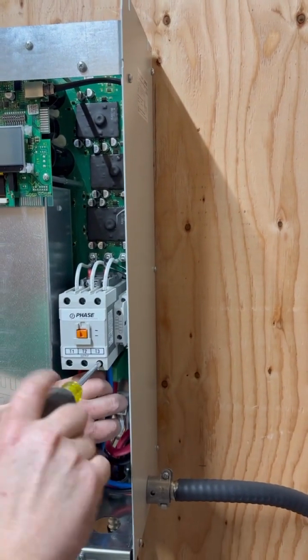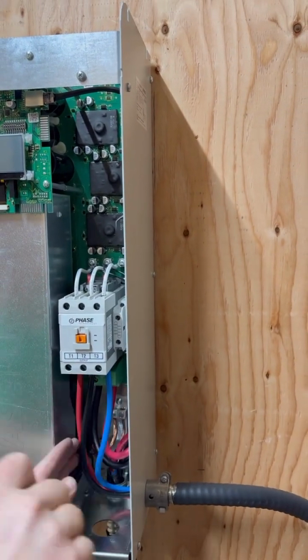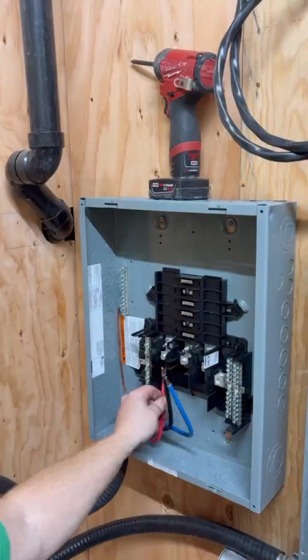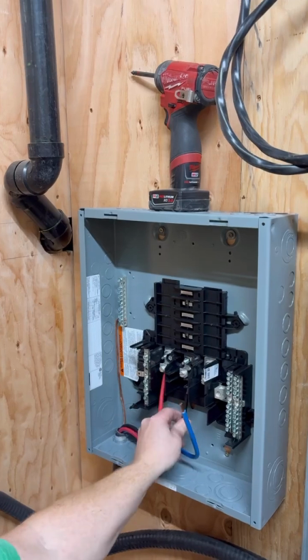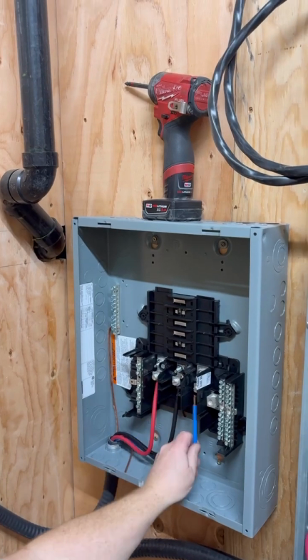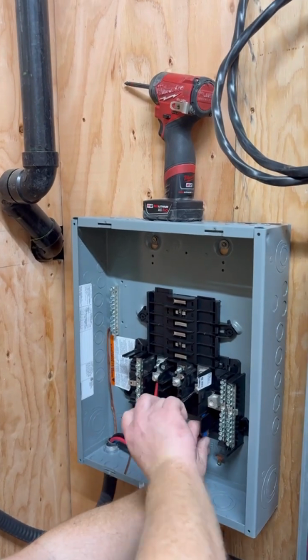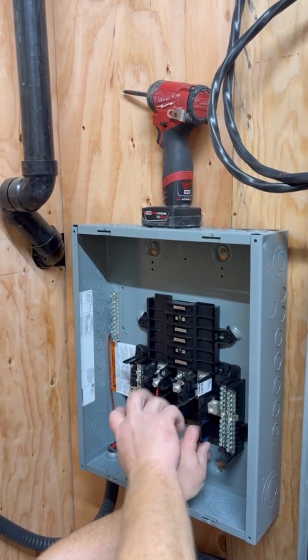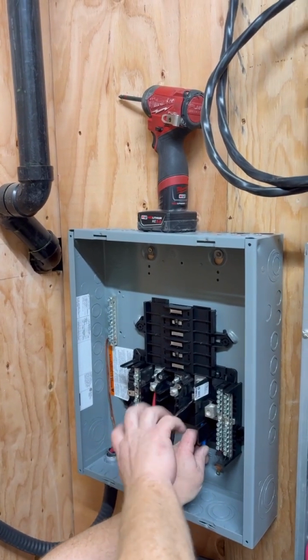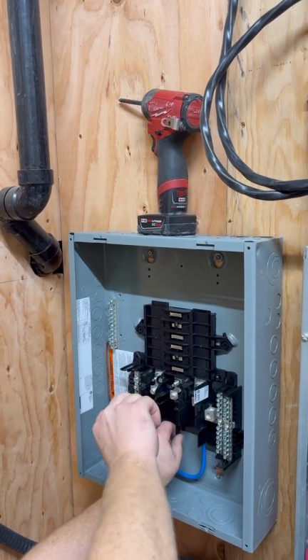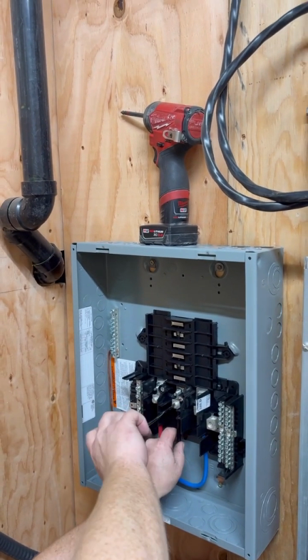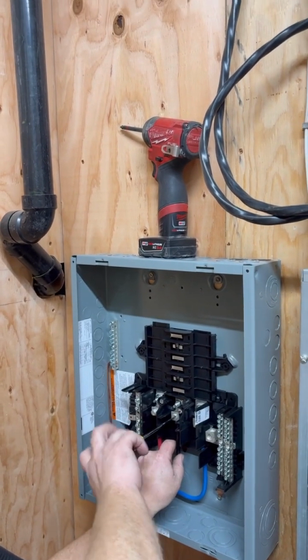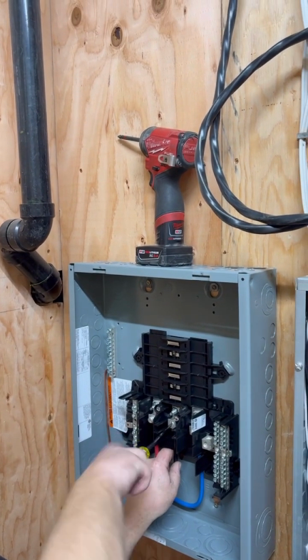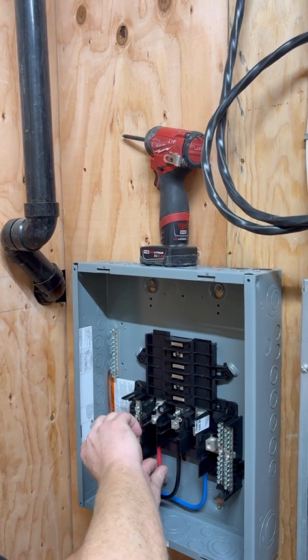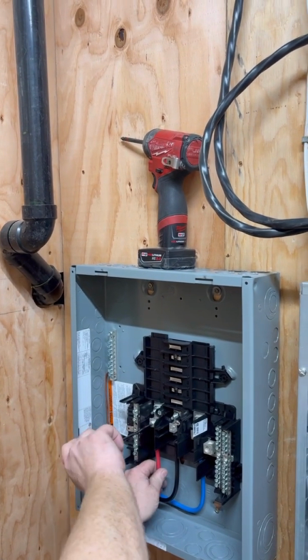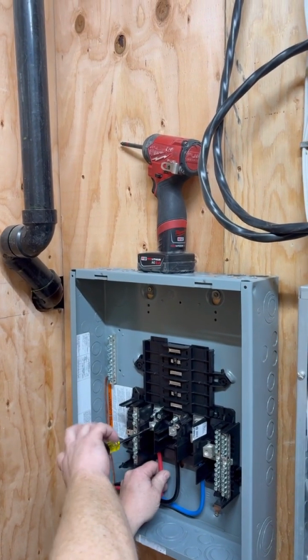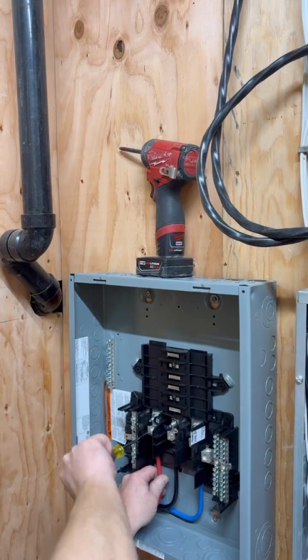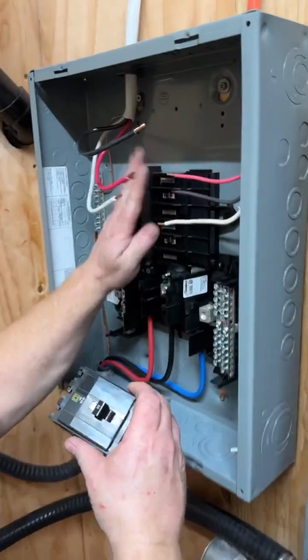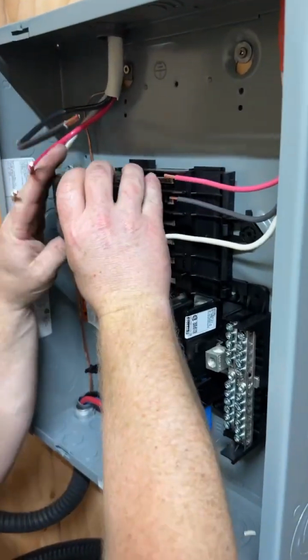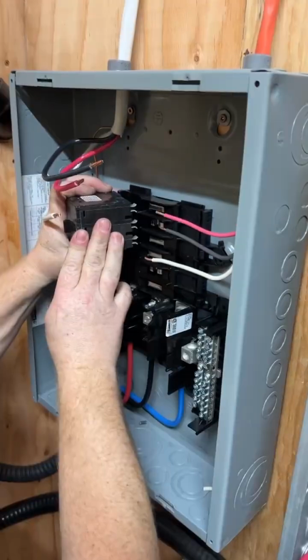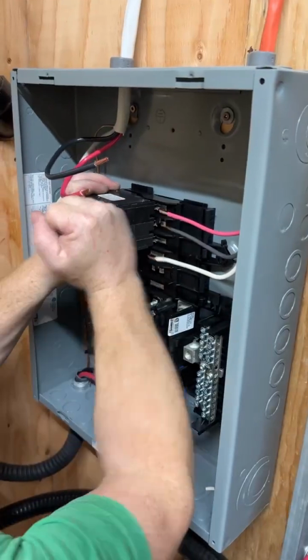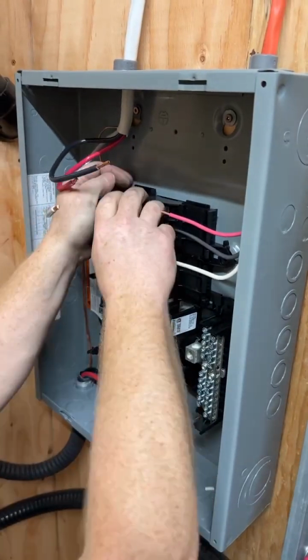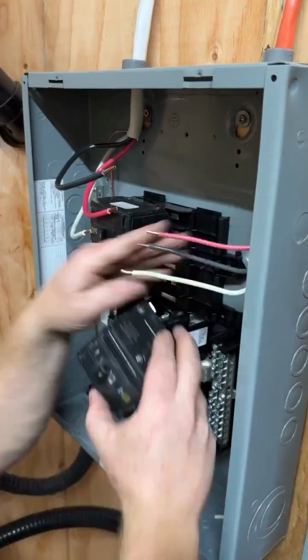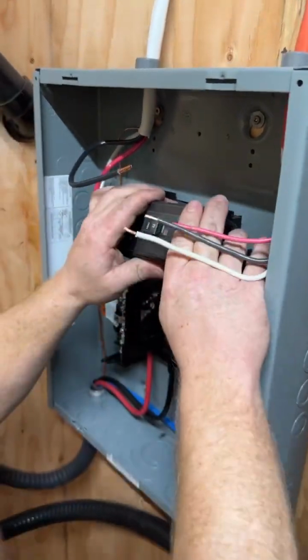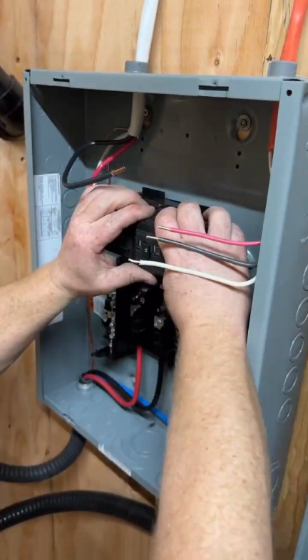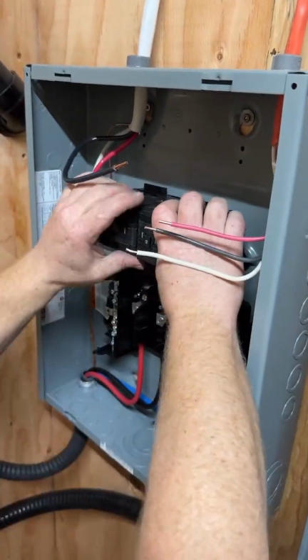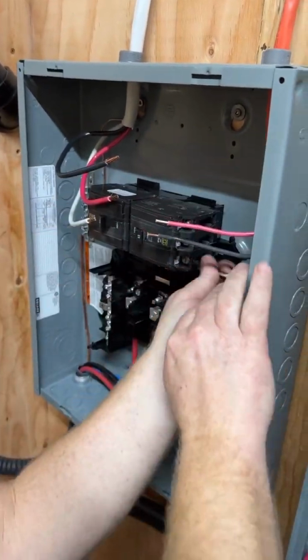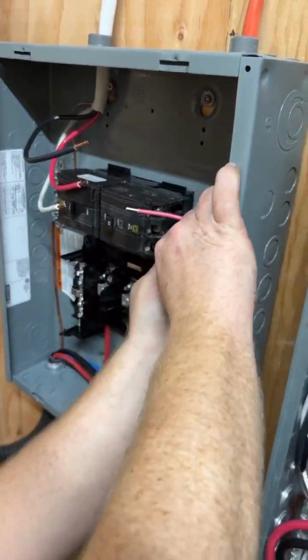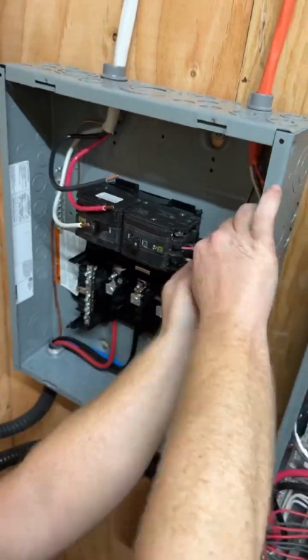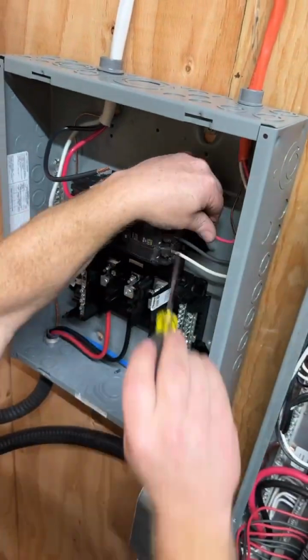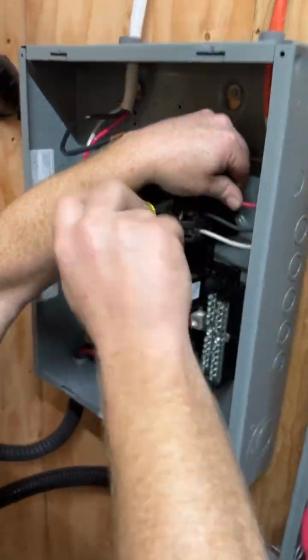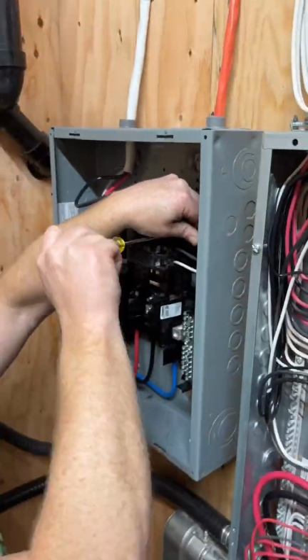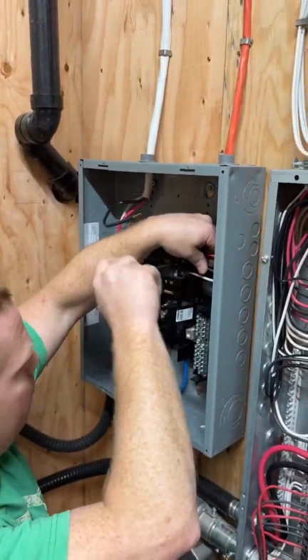From there, those wires come over to the sub-panel that he put up at the beginning. He tightens those three wires into place, which are carrying the three-phase power. Then he grabs two breakers and pops them into place for the two new three-phase machines out in the shop.